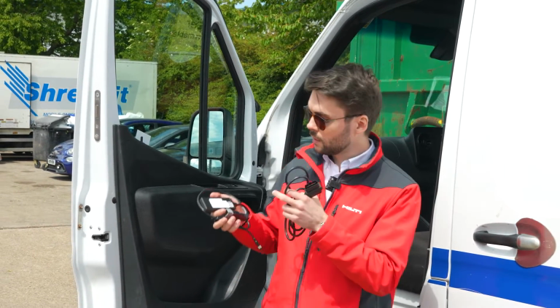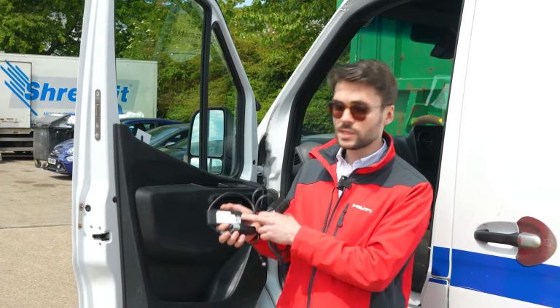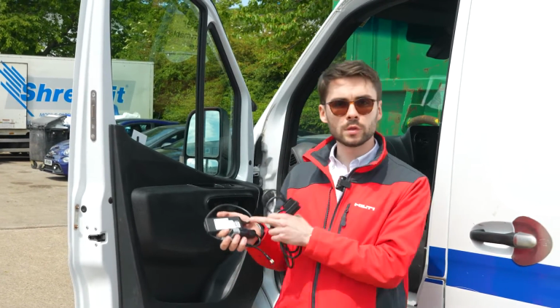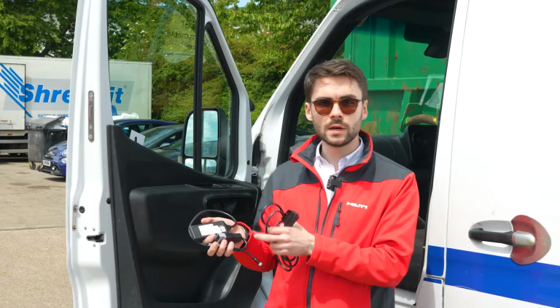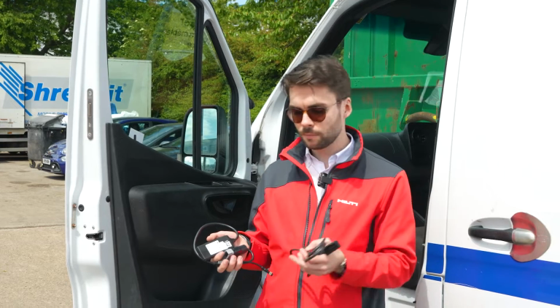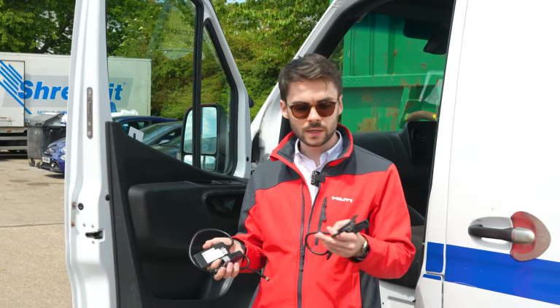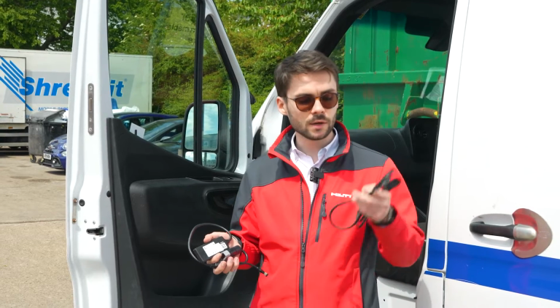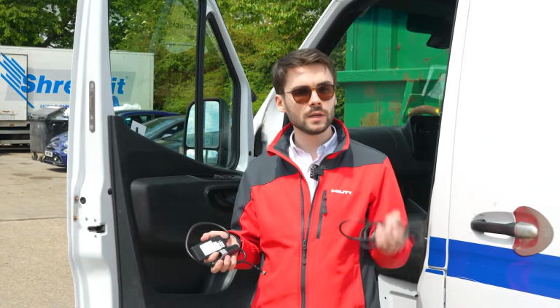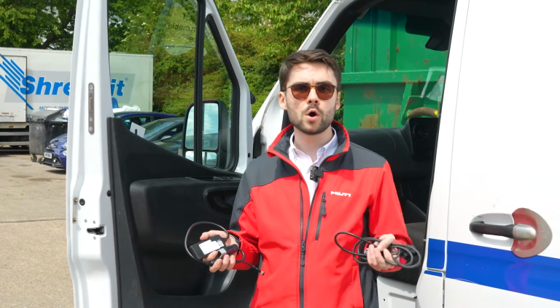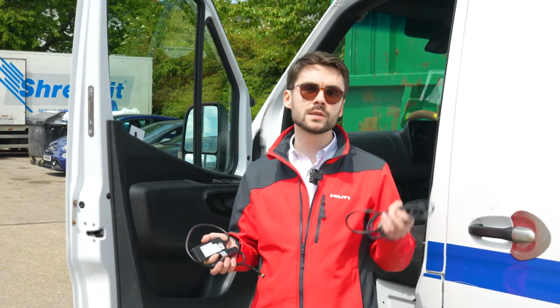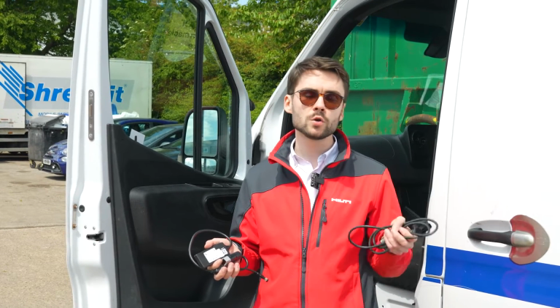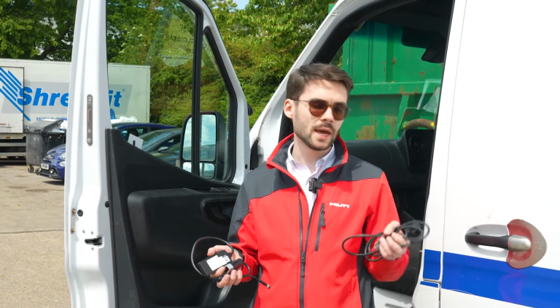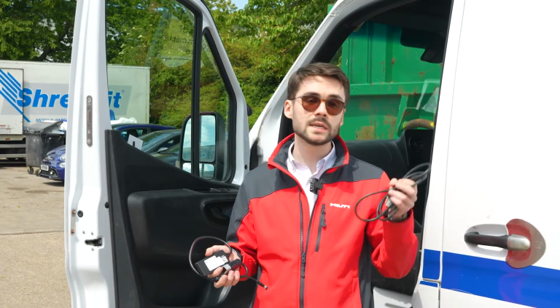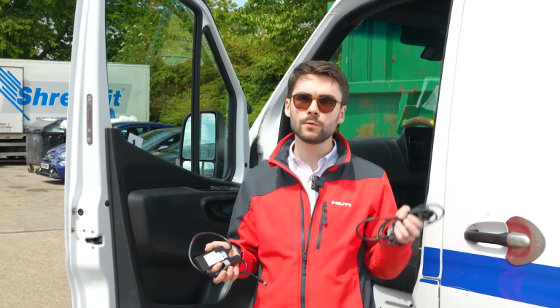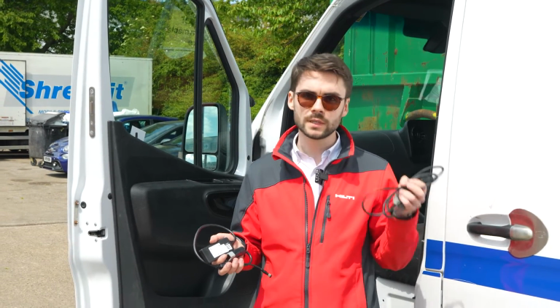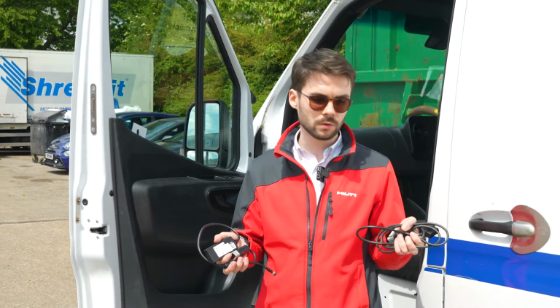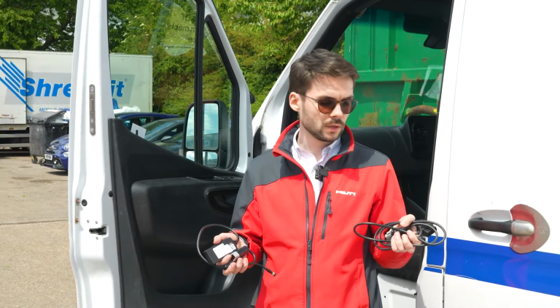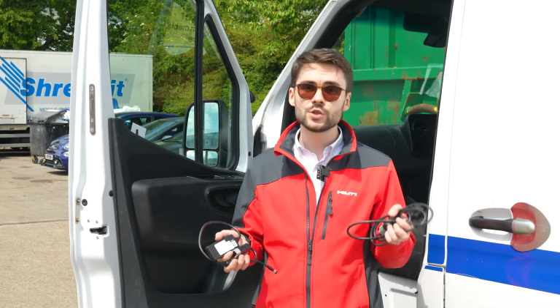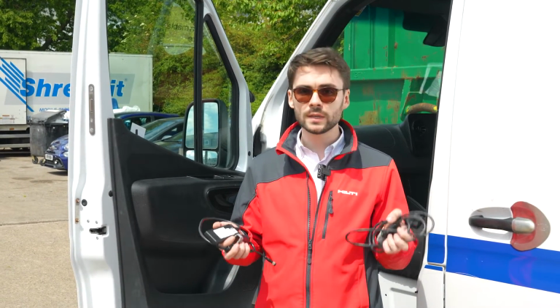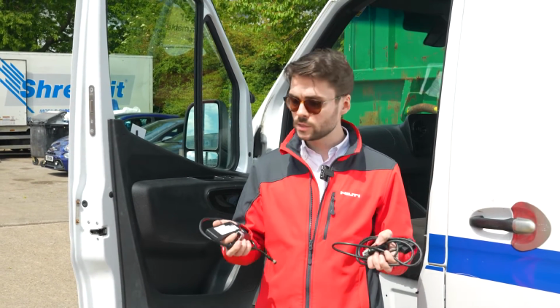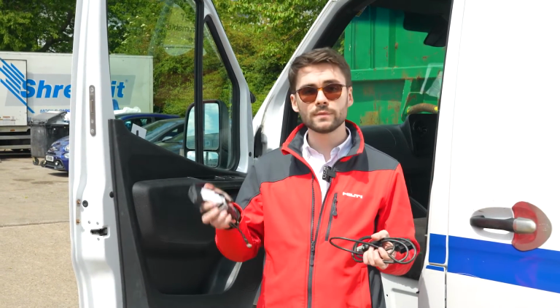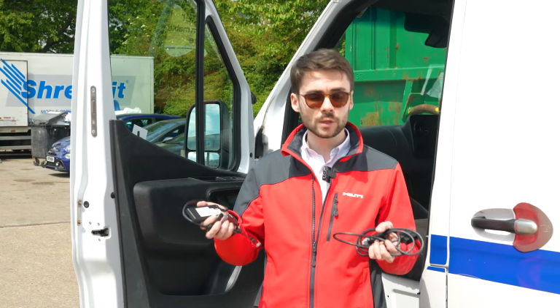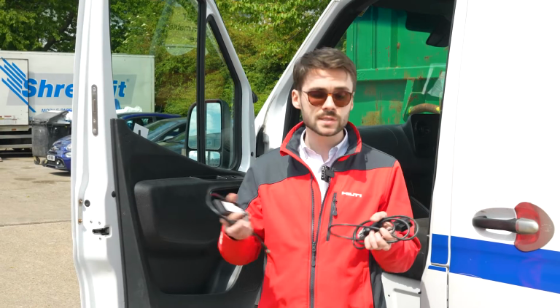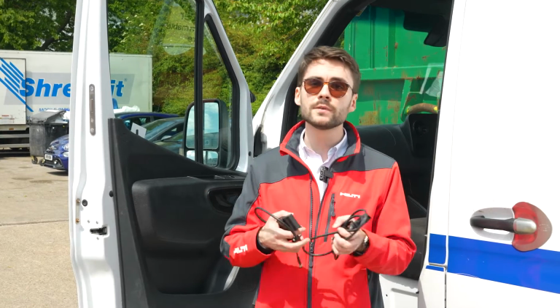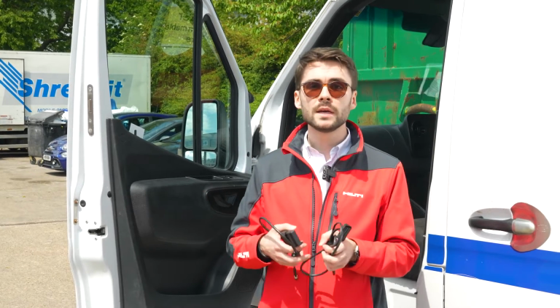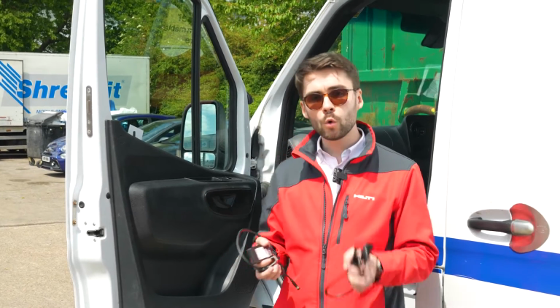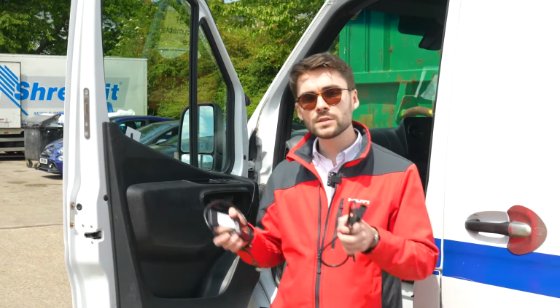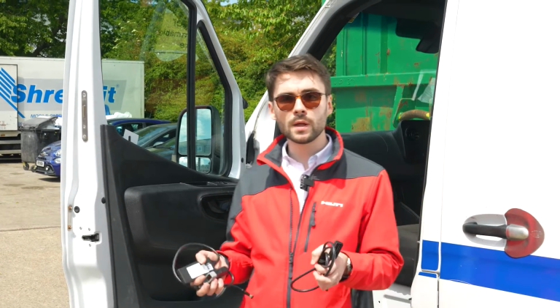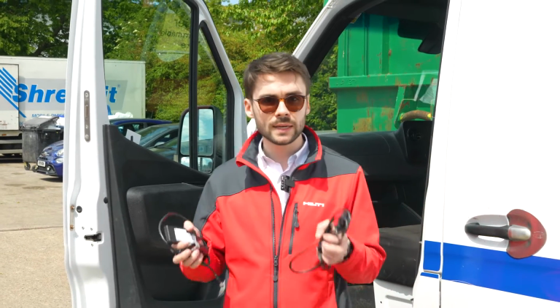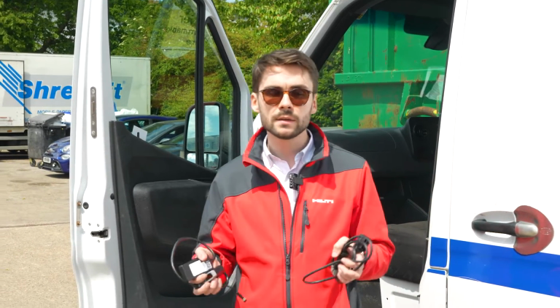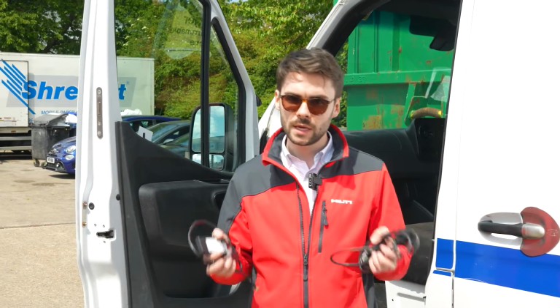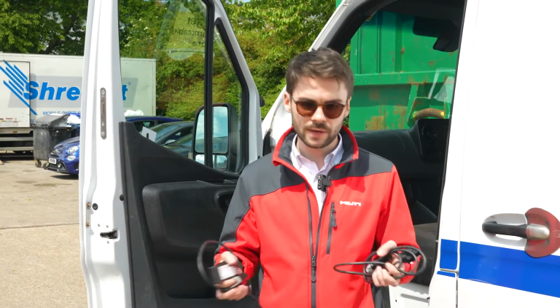This is how it looks like, and in the box it also has a default cable that you connect to the van gateway itself in order to plug it in in the van.